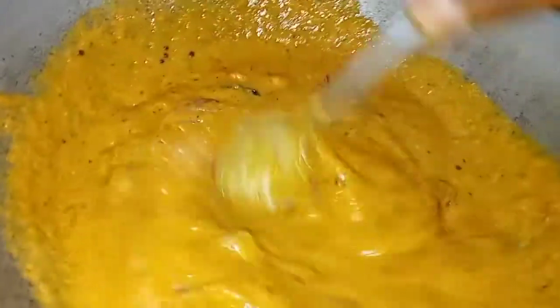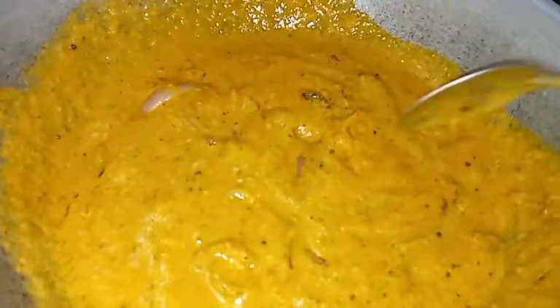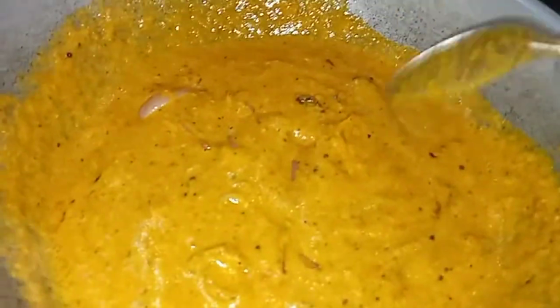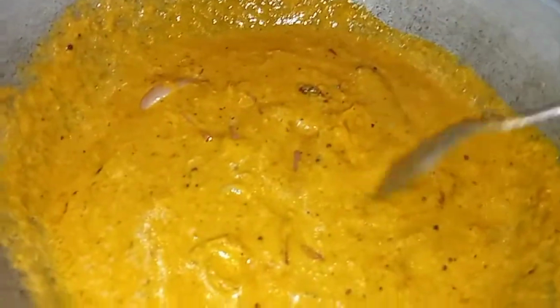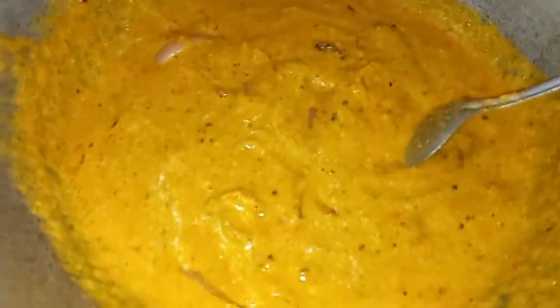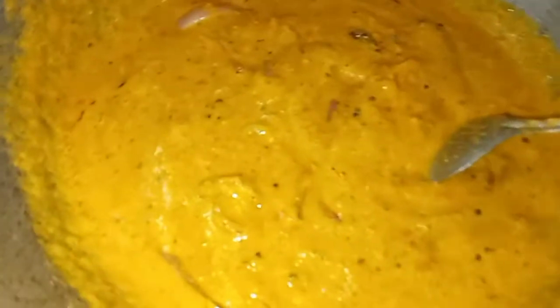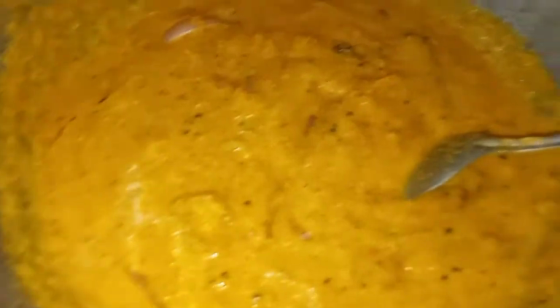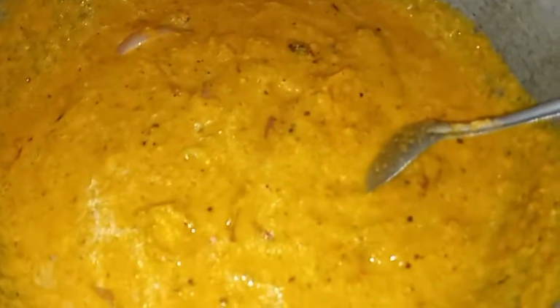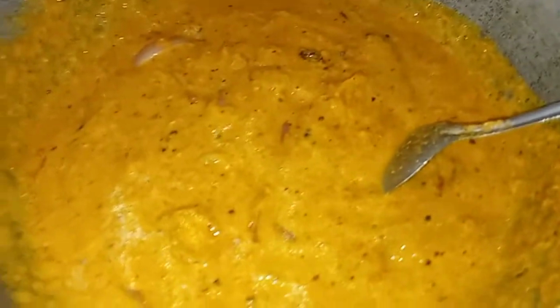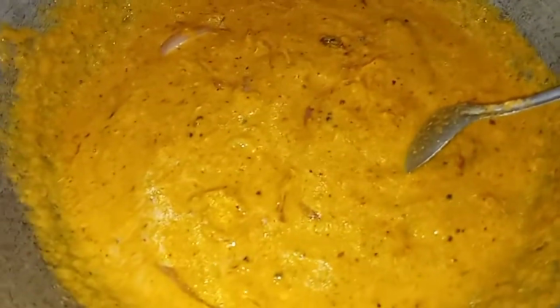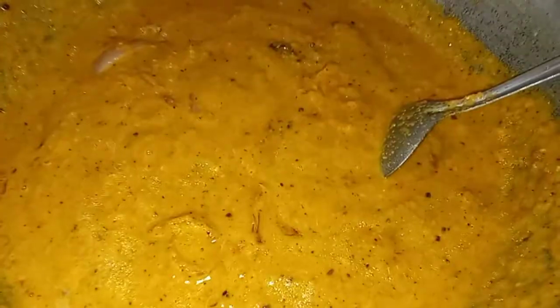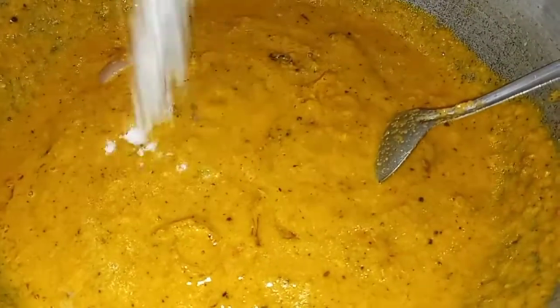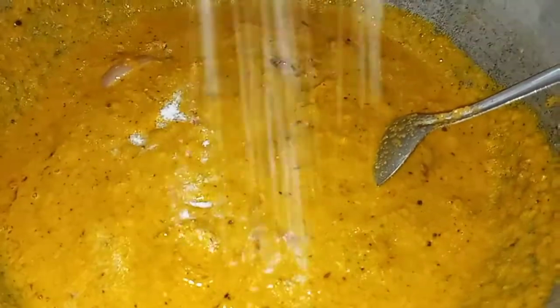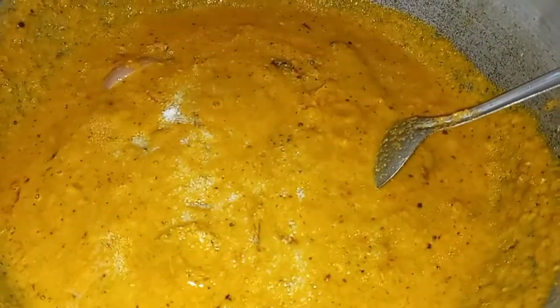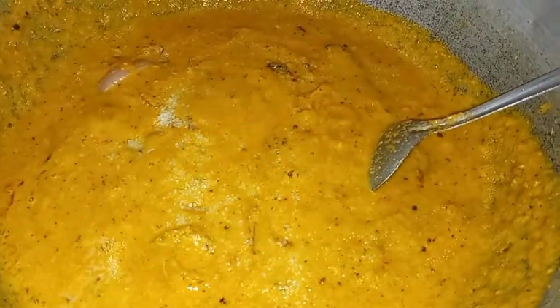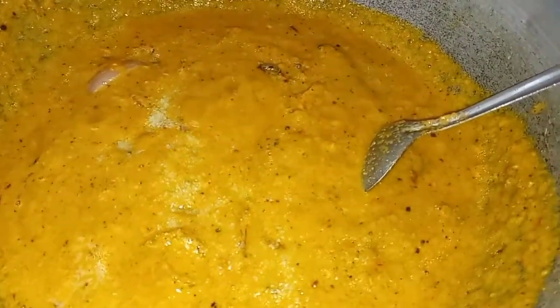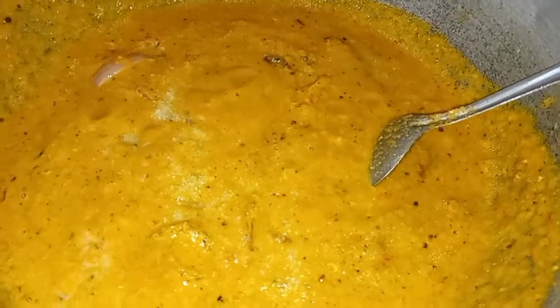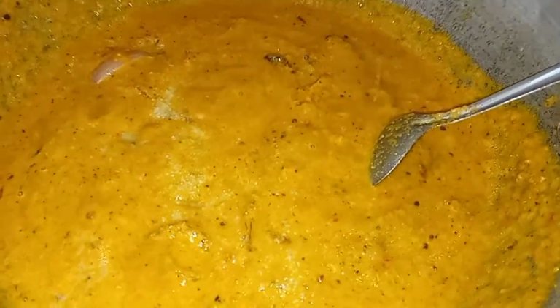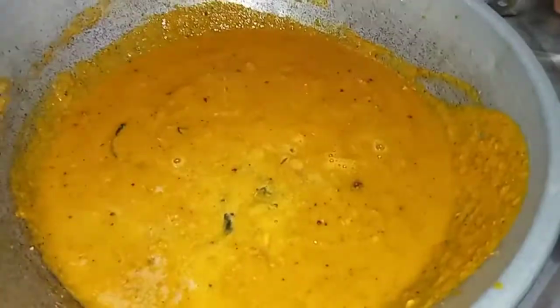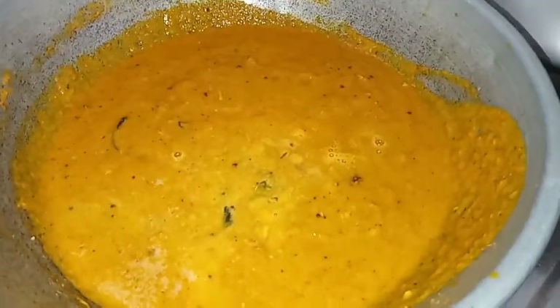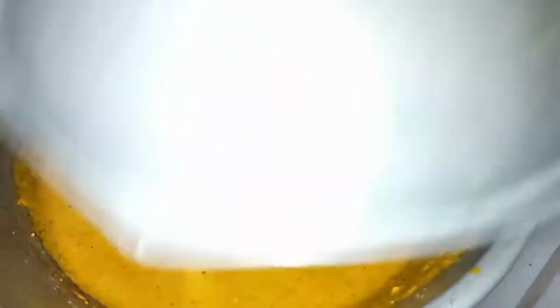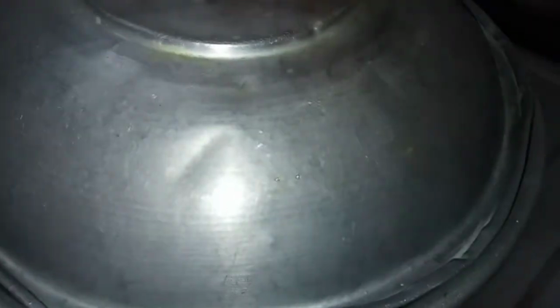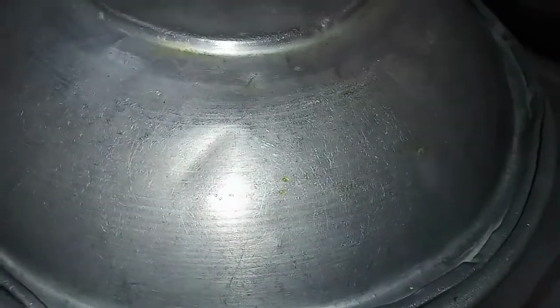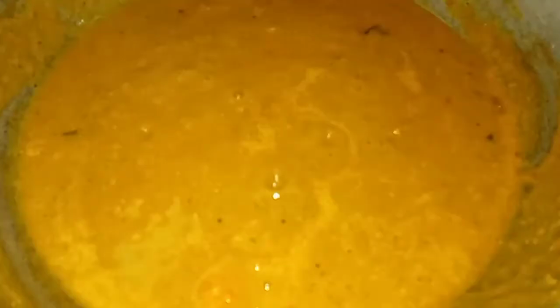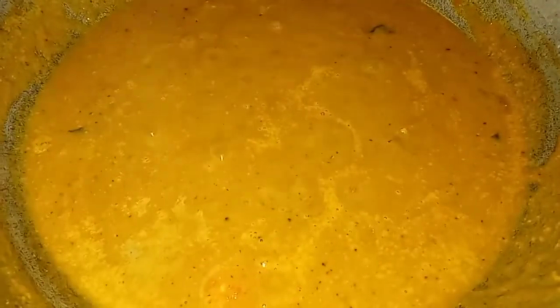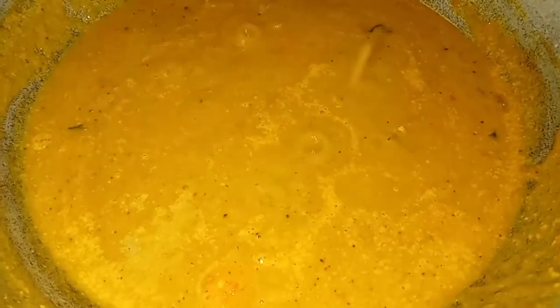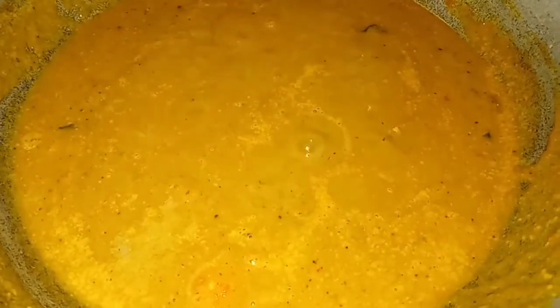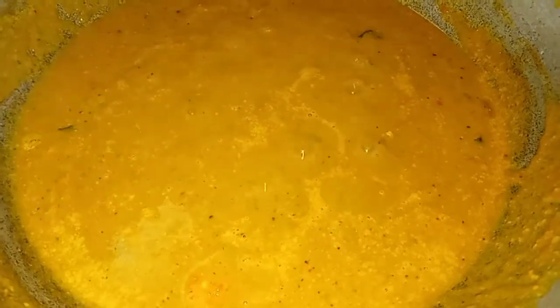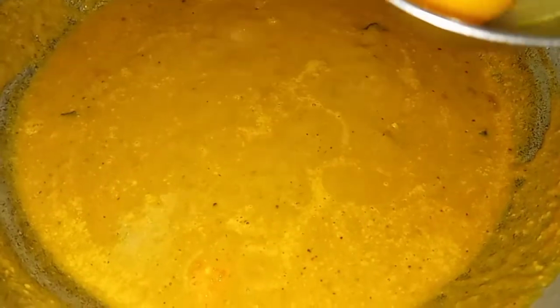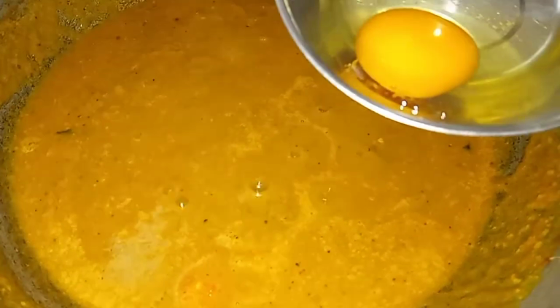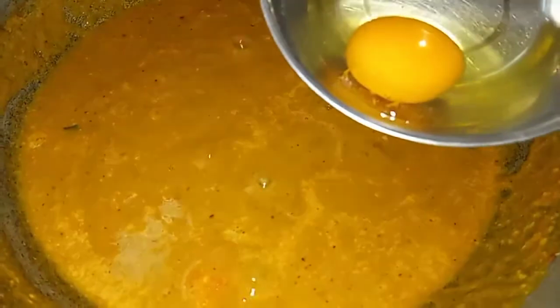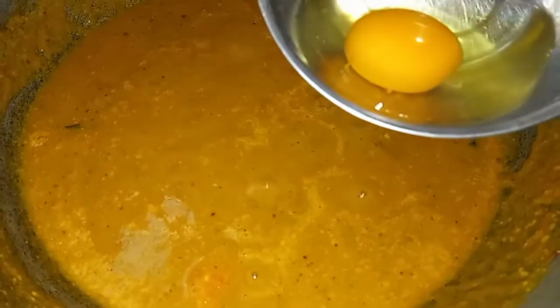We will finish the dough in 10 minutes. Now we will put this dough in a pan.